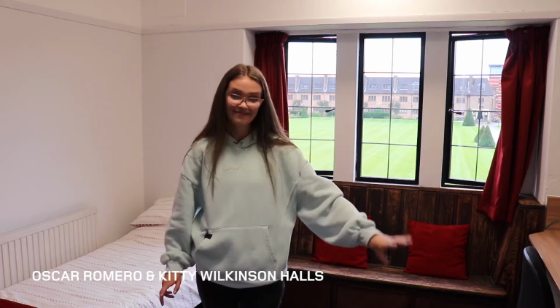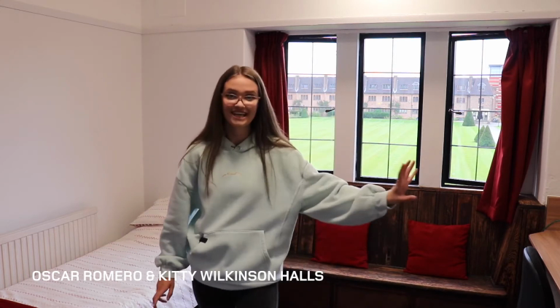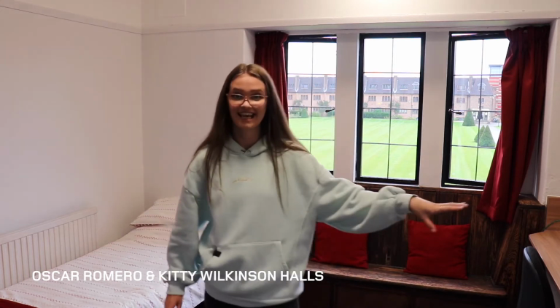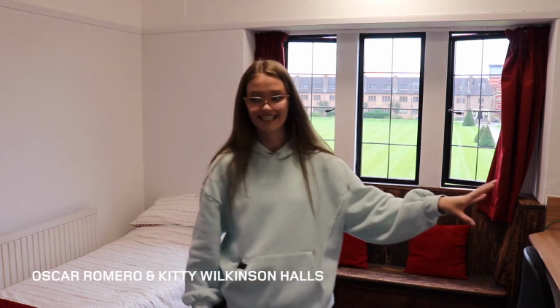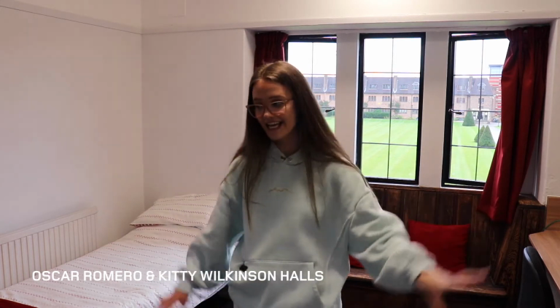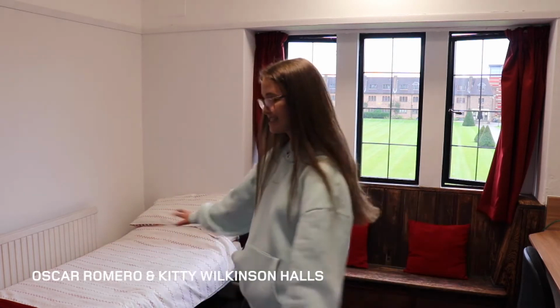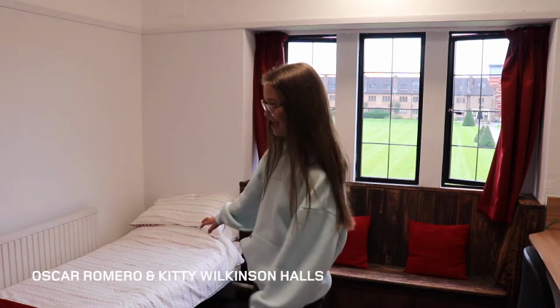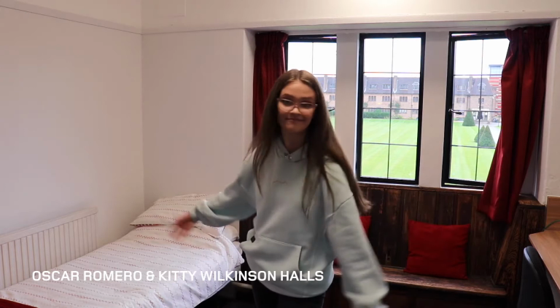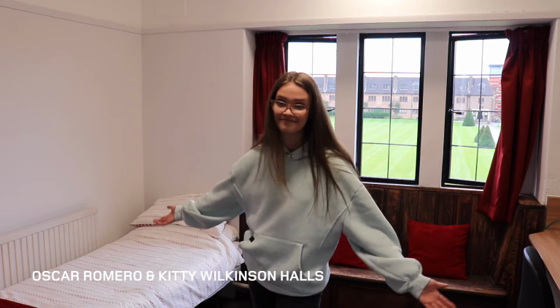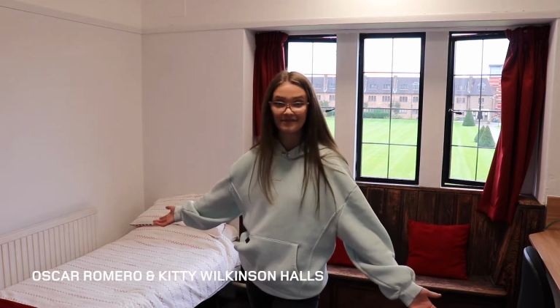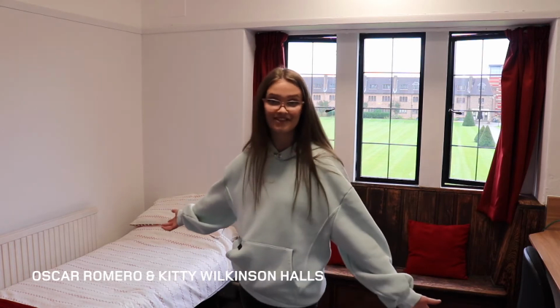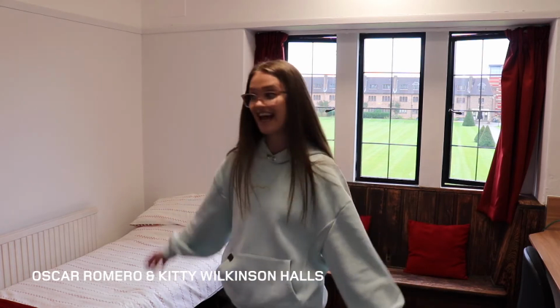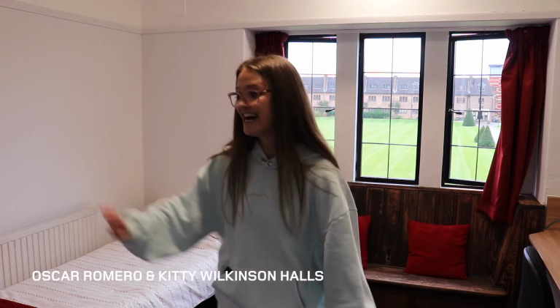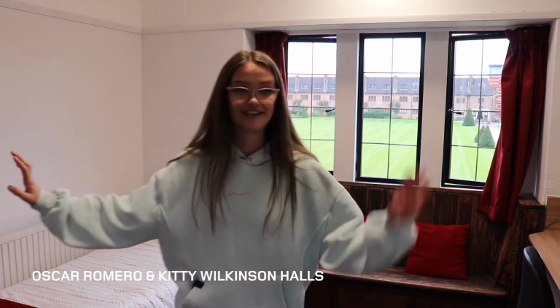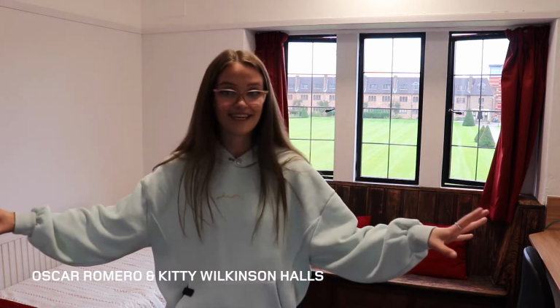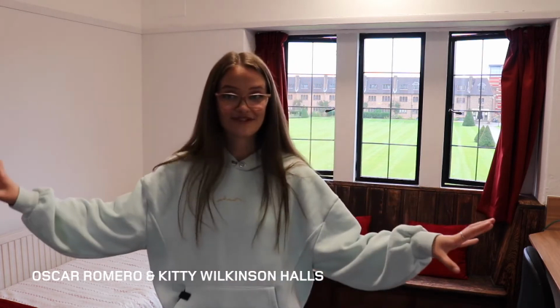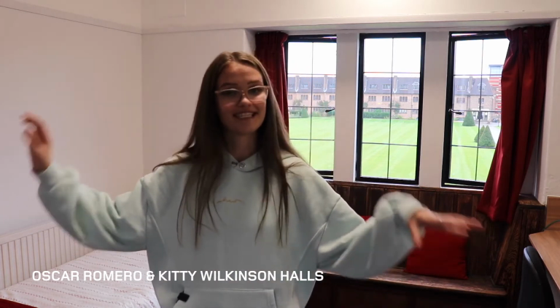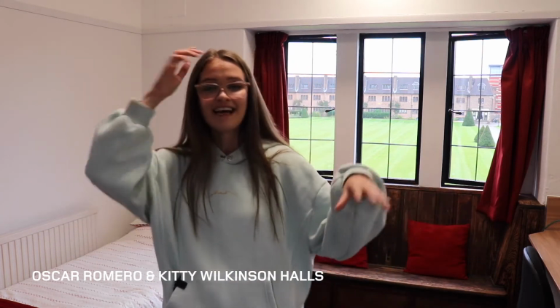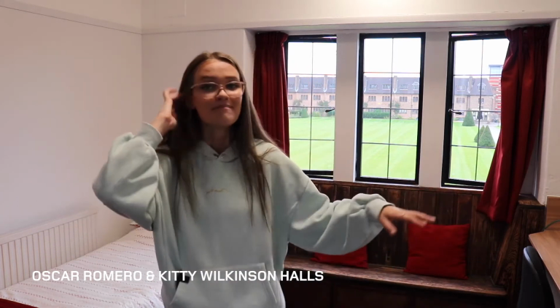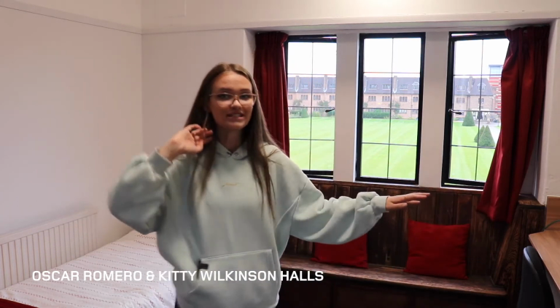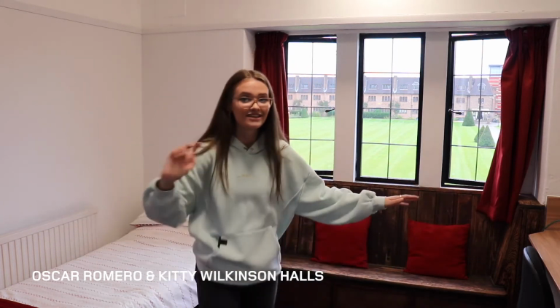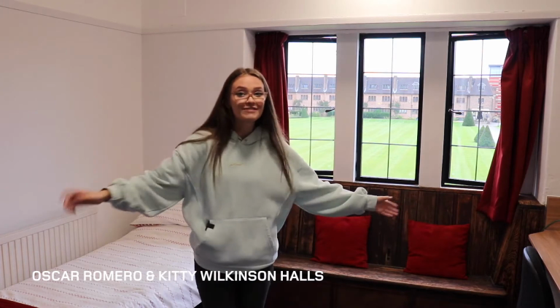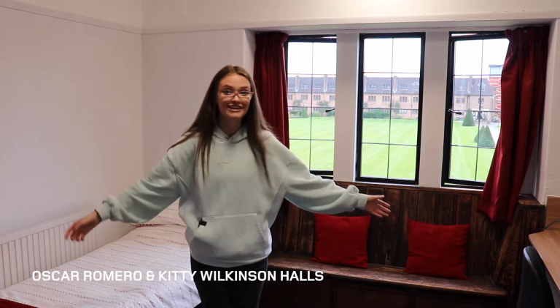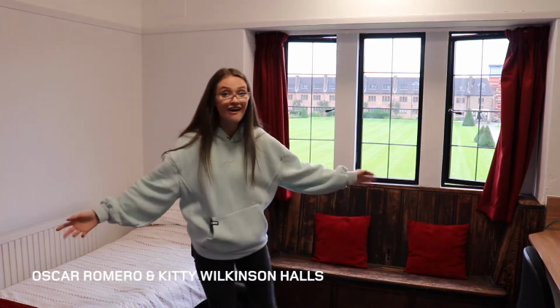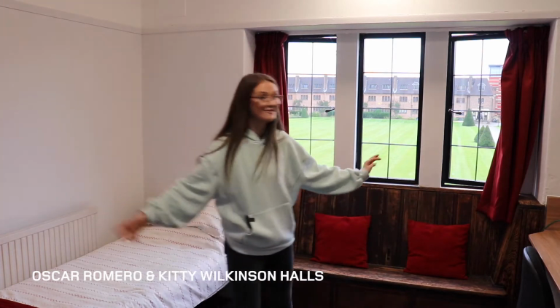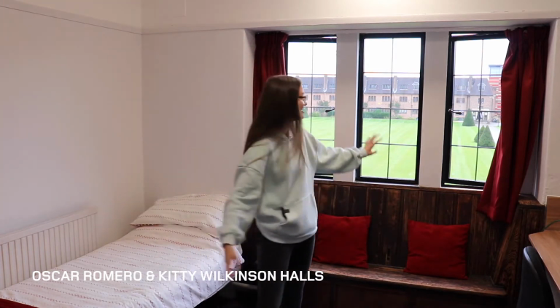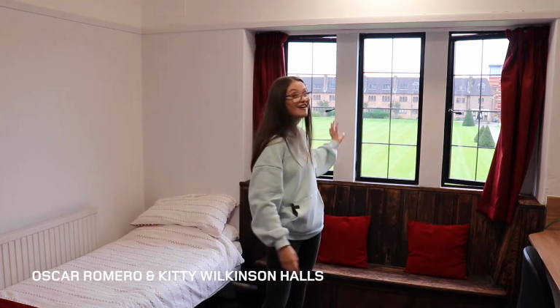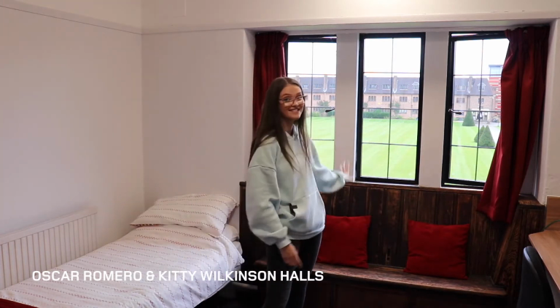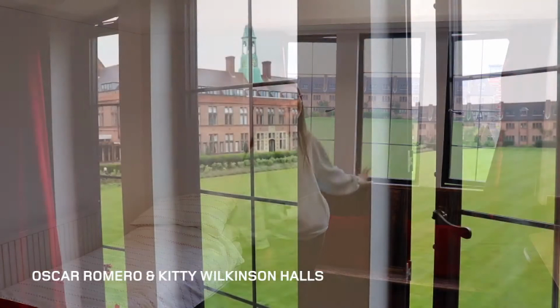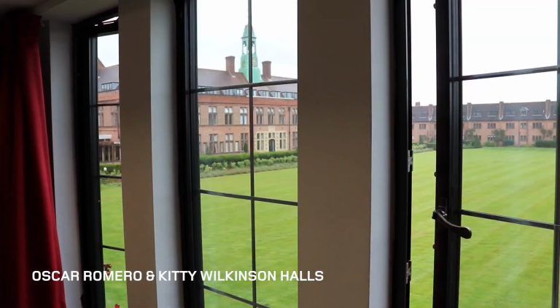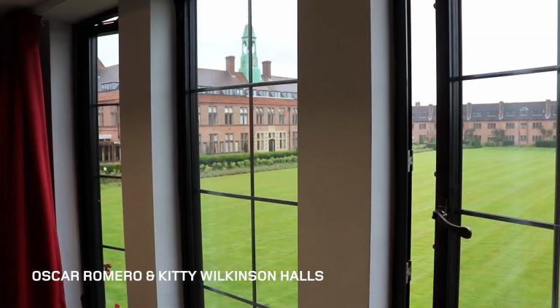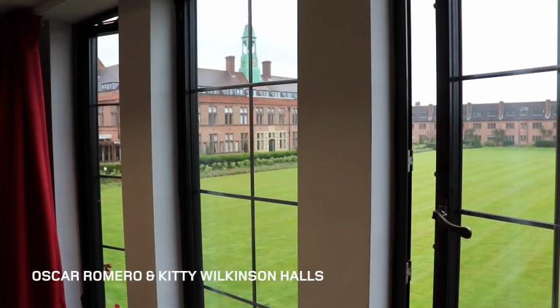There's a mini fridge in here, a sink, a single bed — that's all you're going to get. And then two massive wardrobe spaces. But you could be lucky enough — half of you will be — to have this view. It's insane.